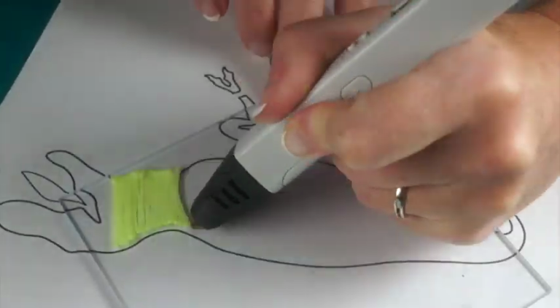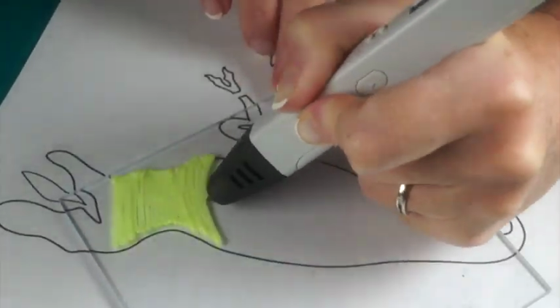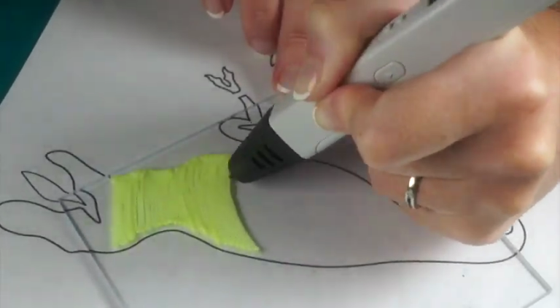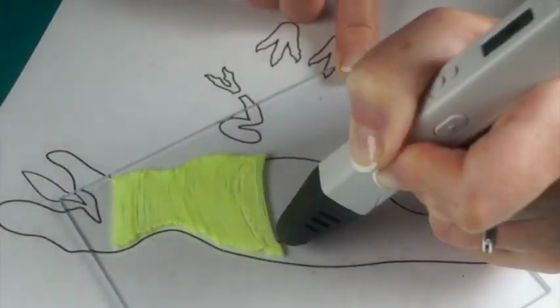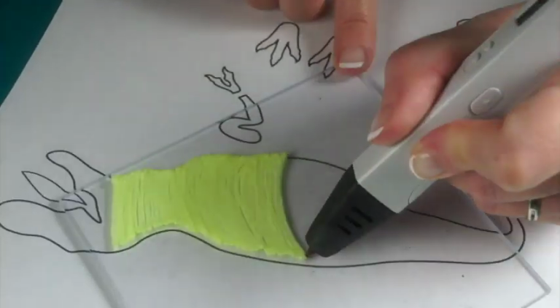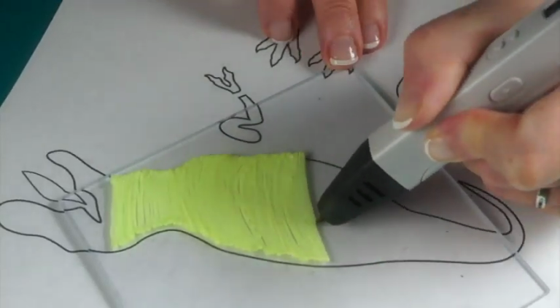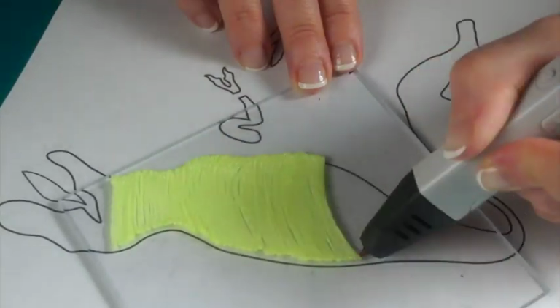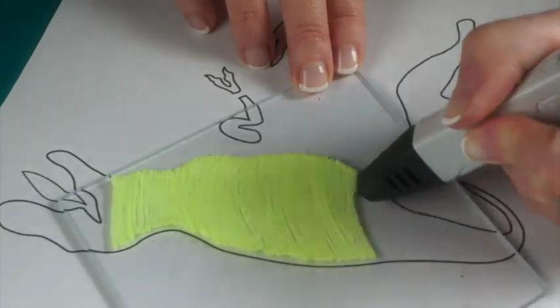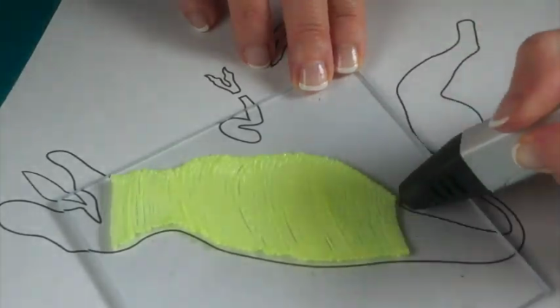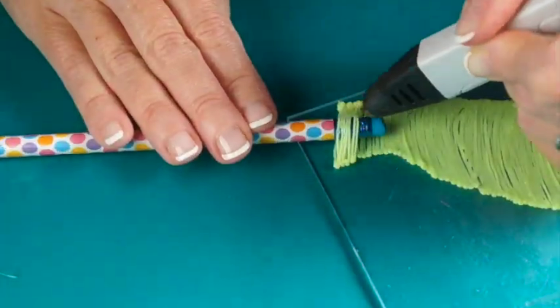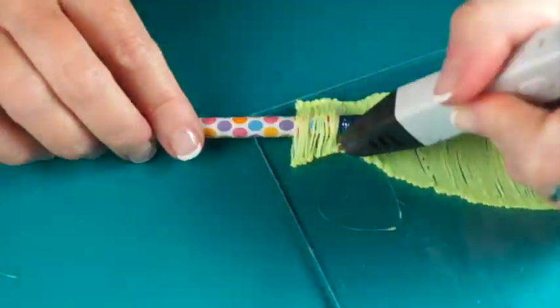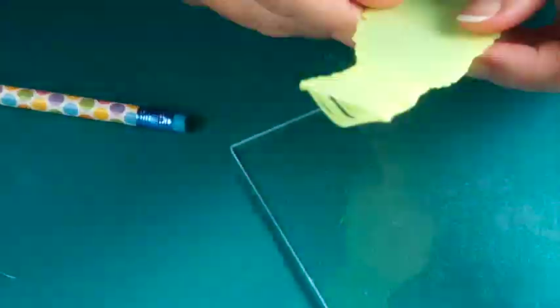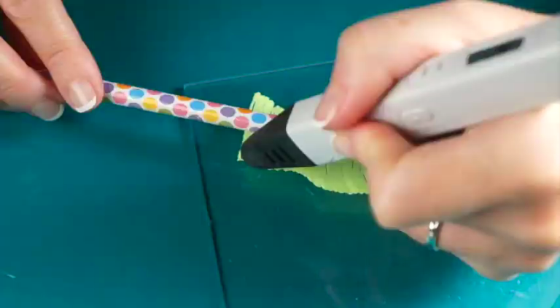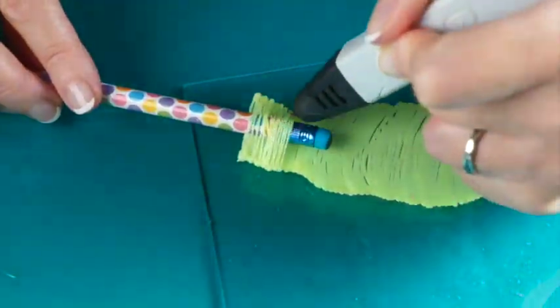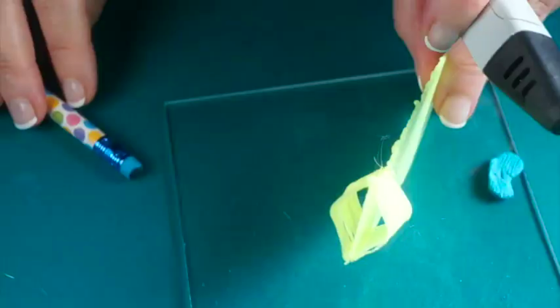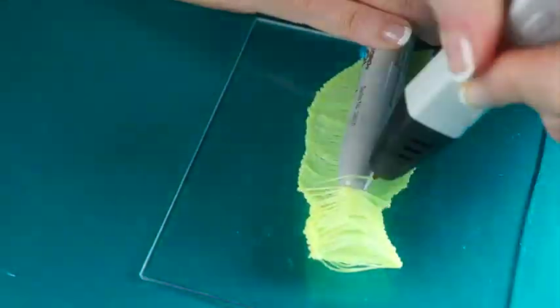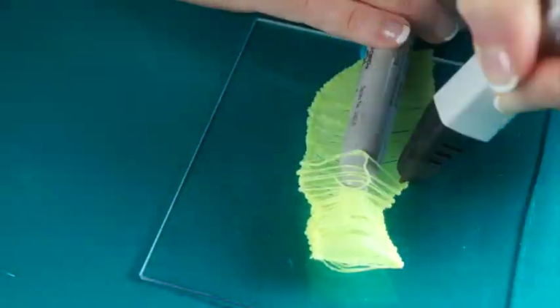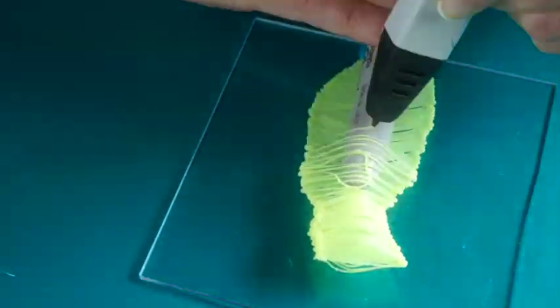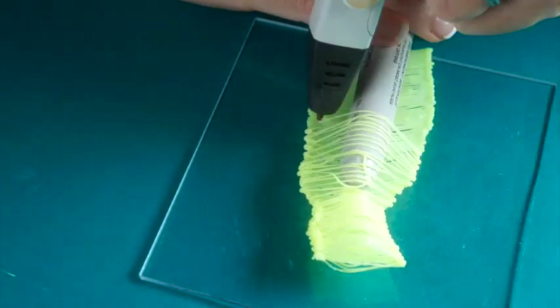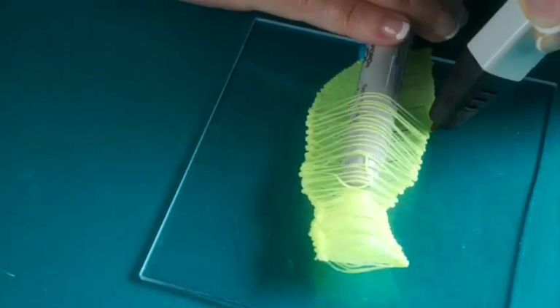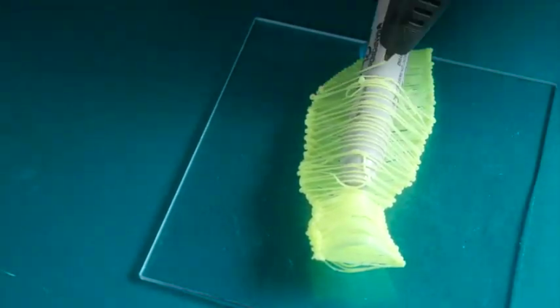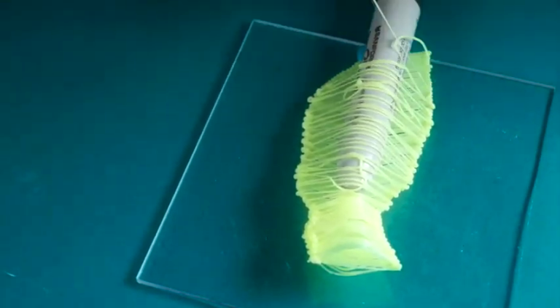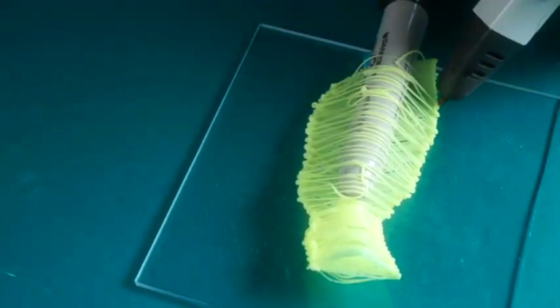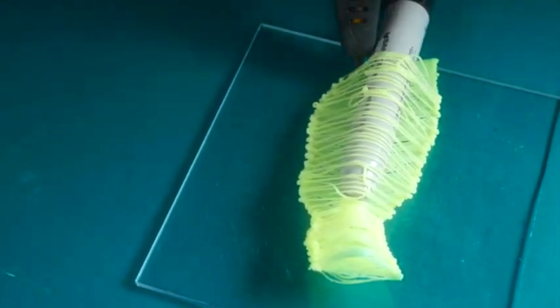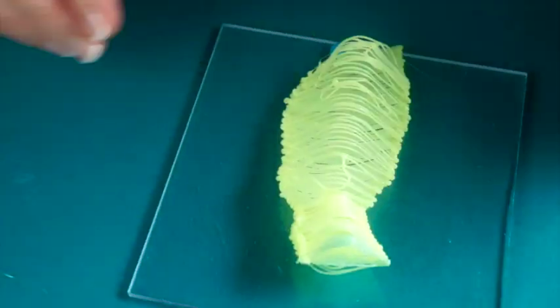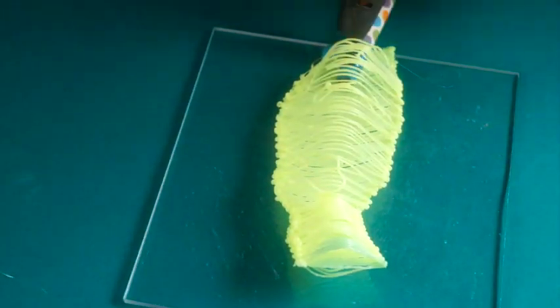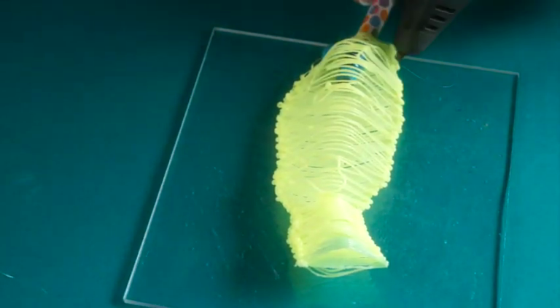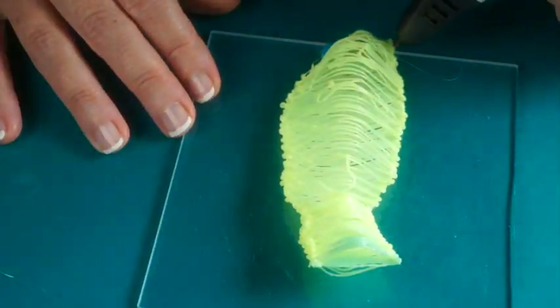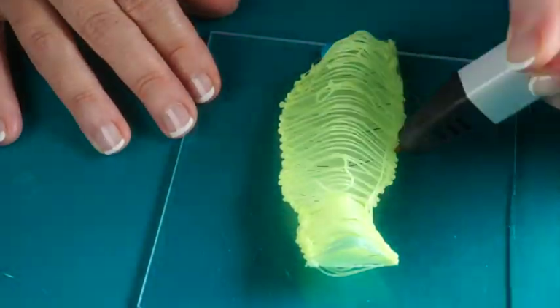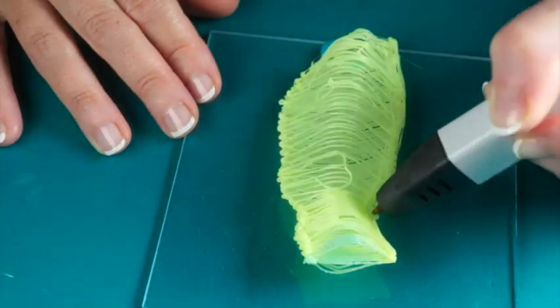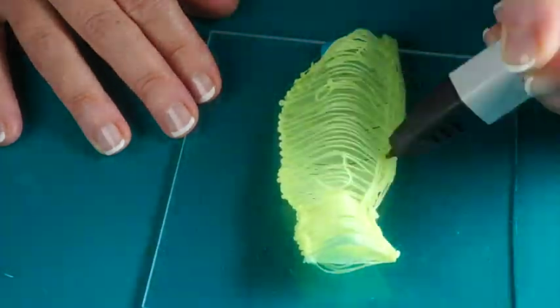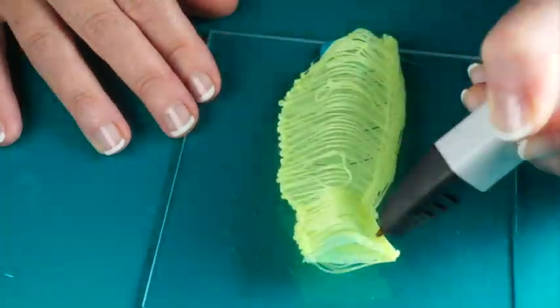Trace and fill in the body section of the template. To add rounded dimension, draw over a pencil at the neck area, then draw up and over a thick marker at the body area. Flip the body over and repeat on the other side.